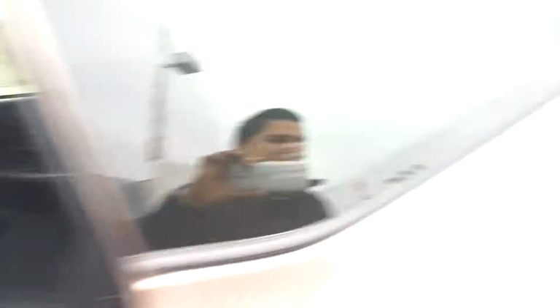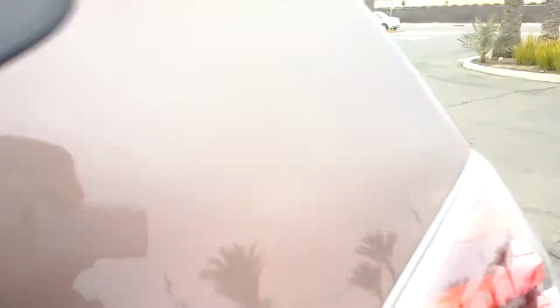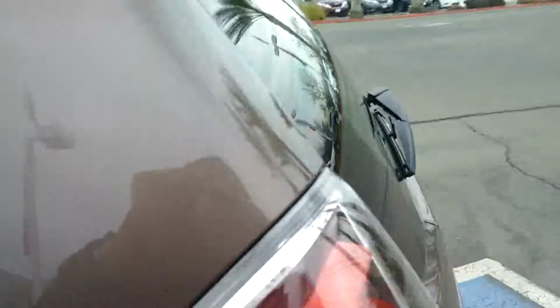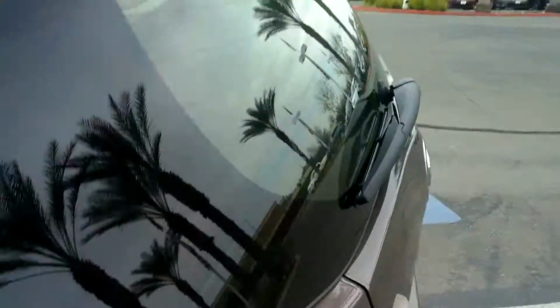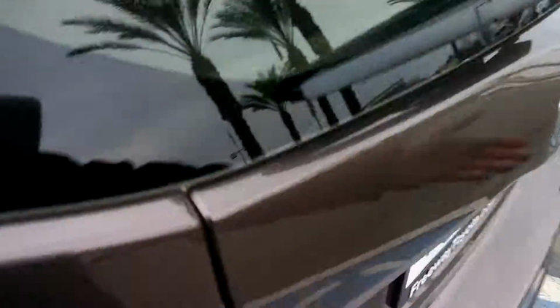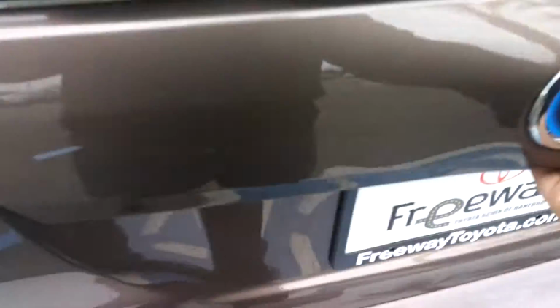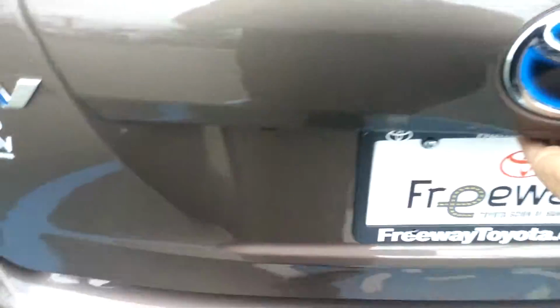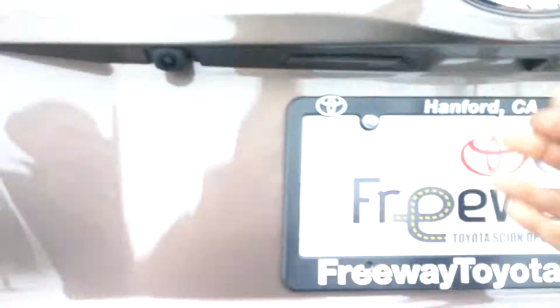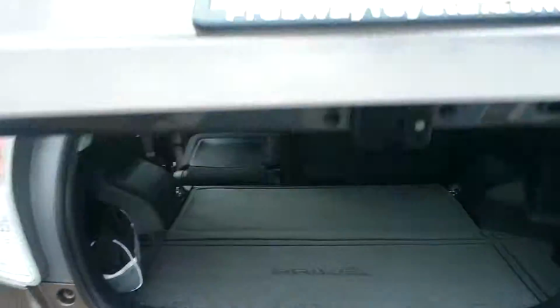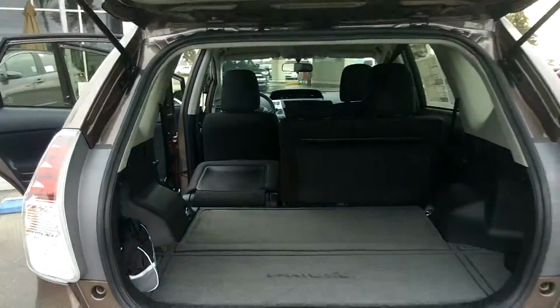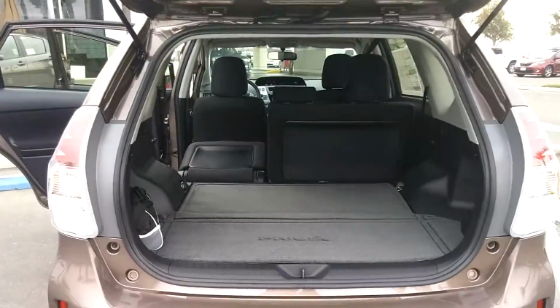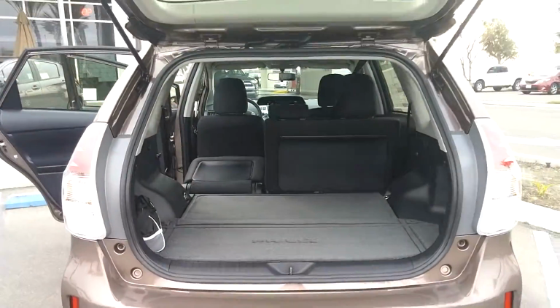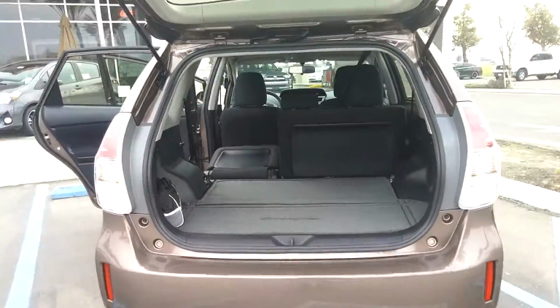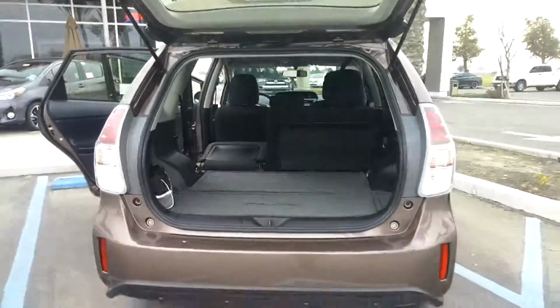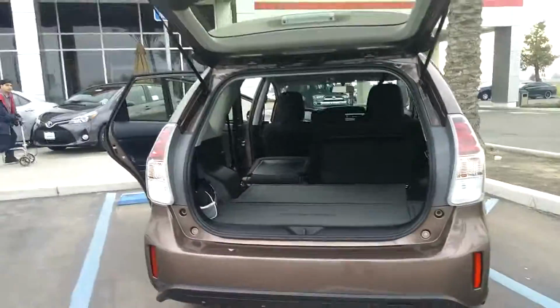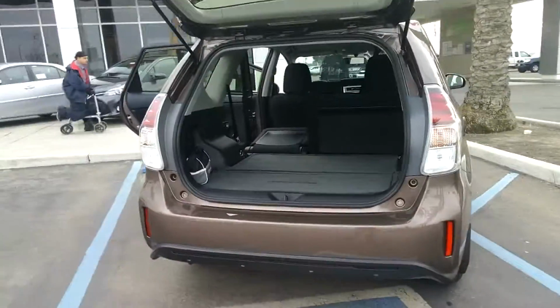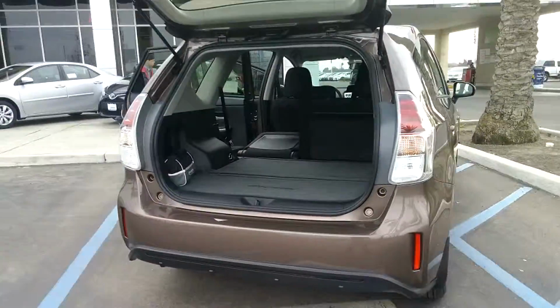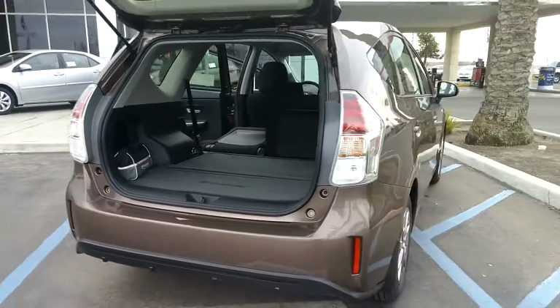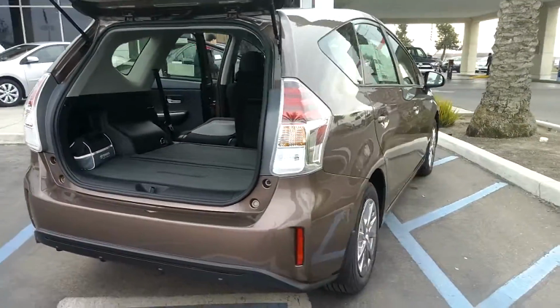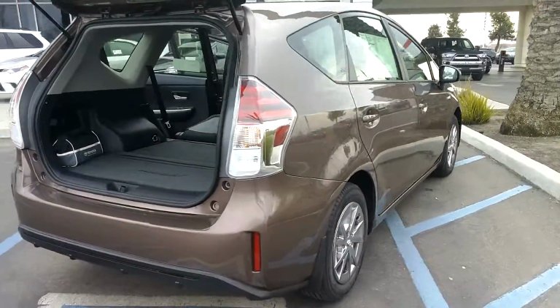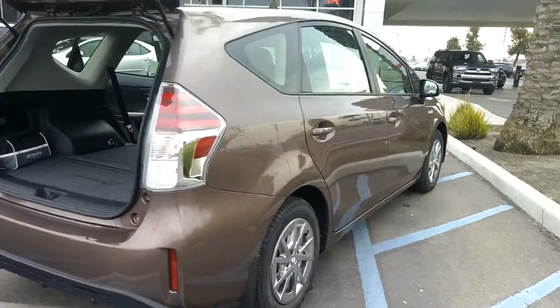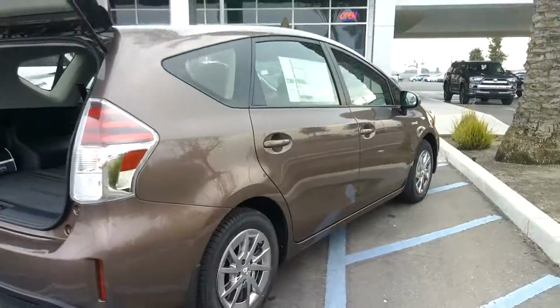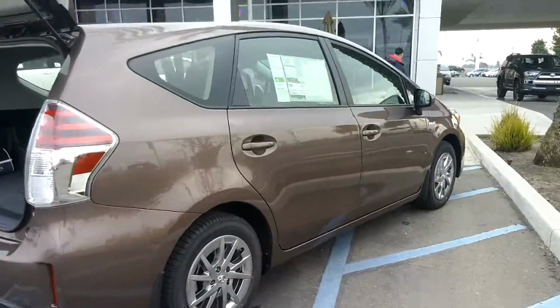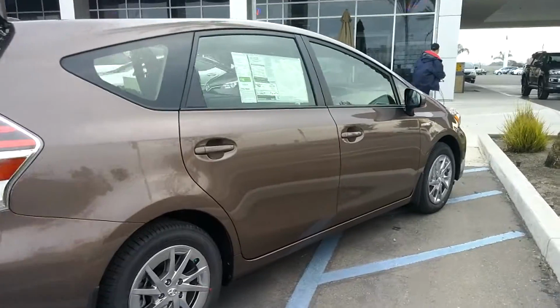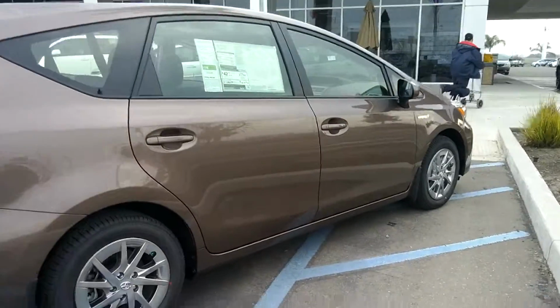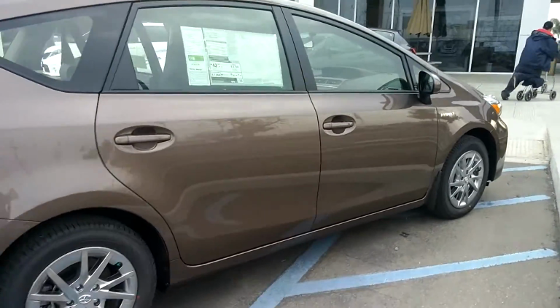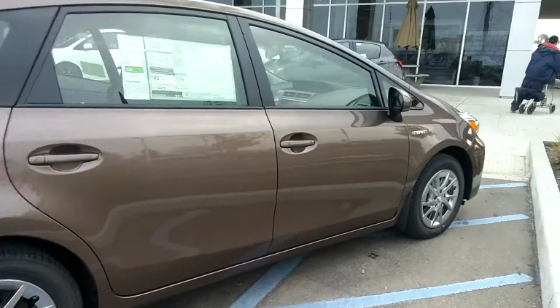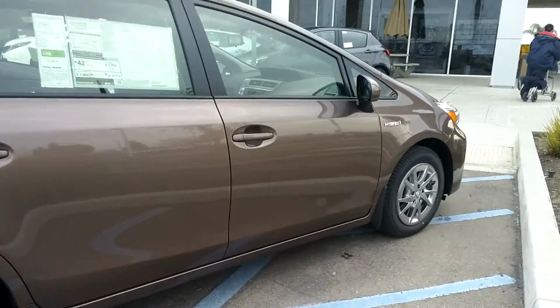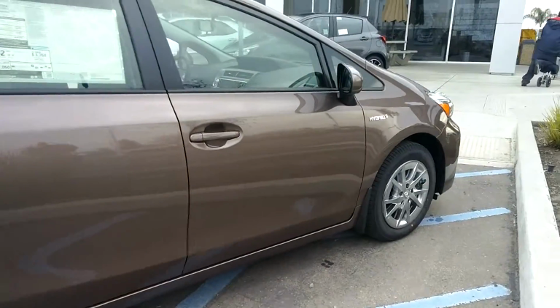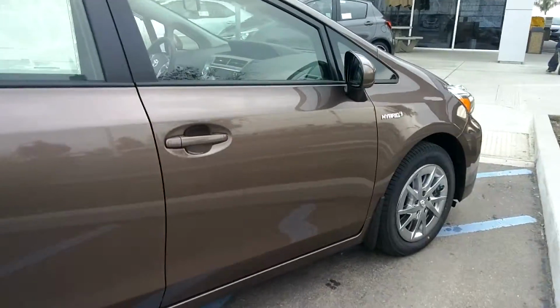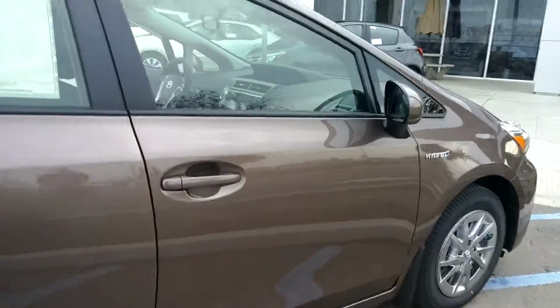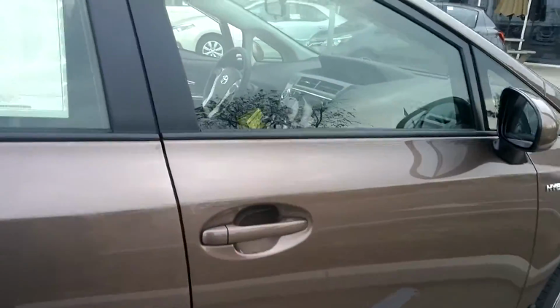Look at that — the seats do lay flat. It's pretty nice, look at all that room. Me personally, I think this thing is really, really nice.